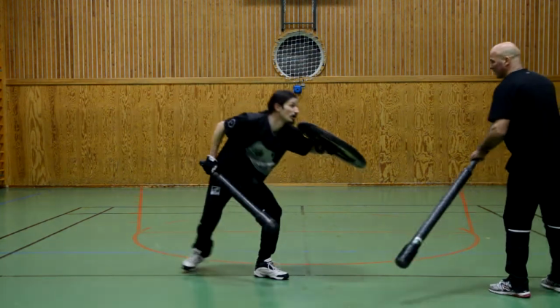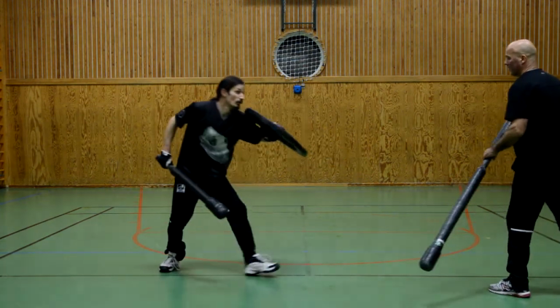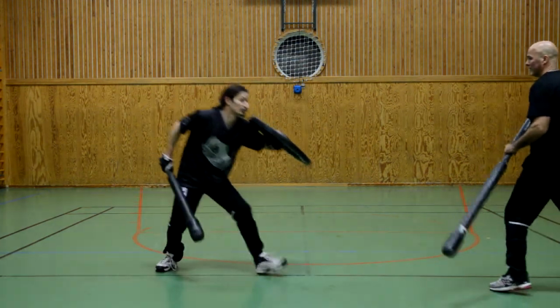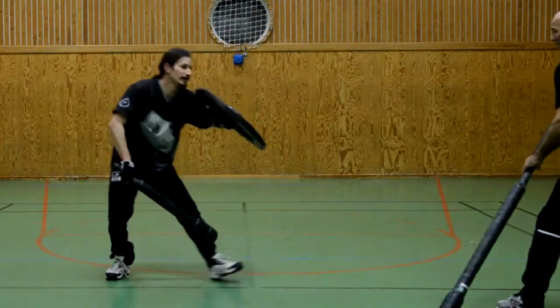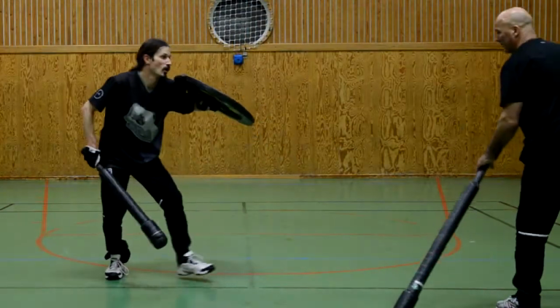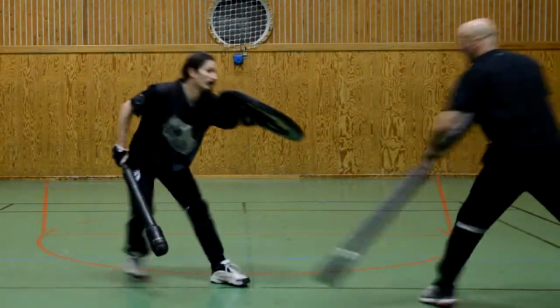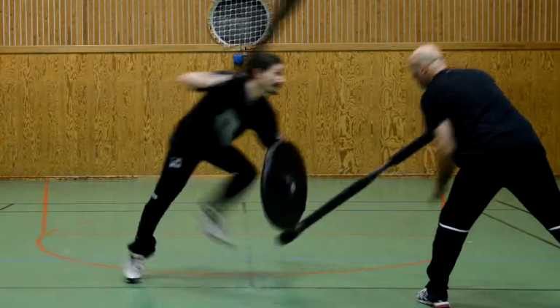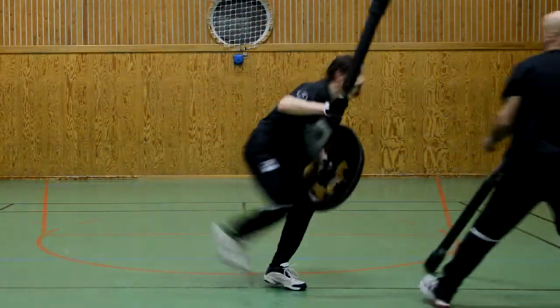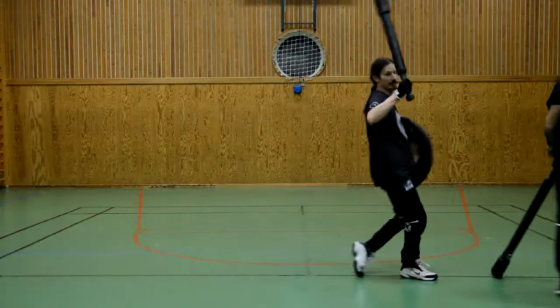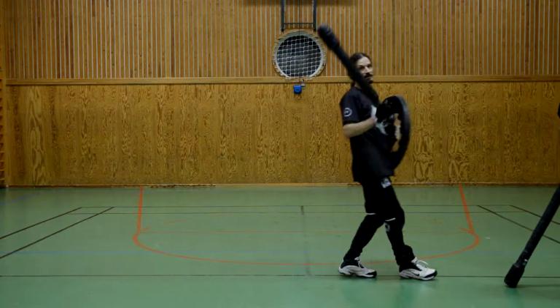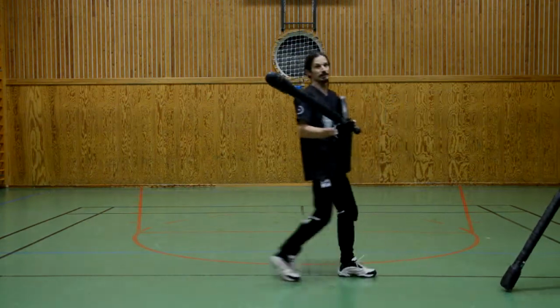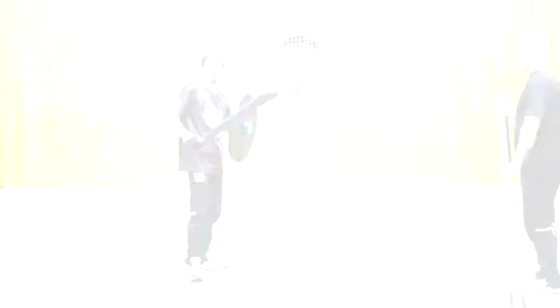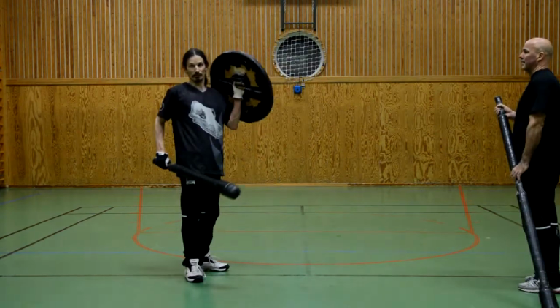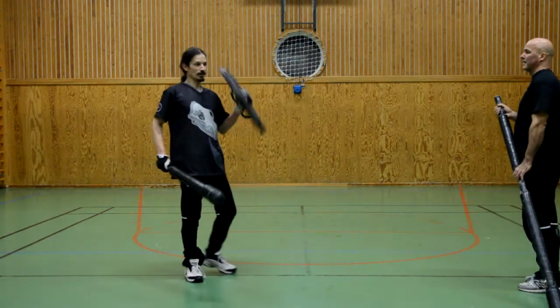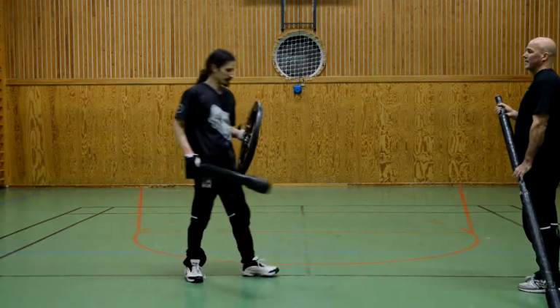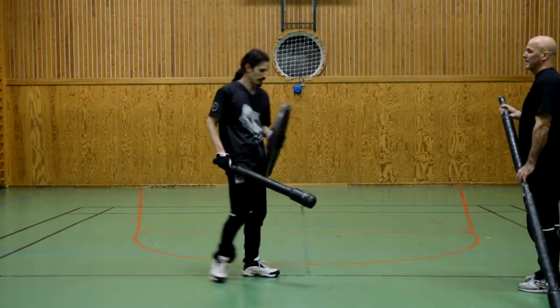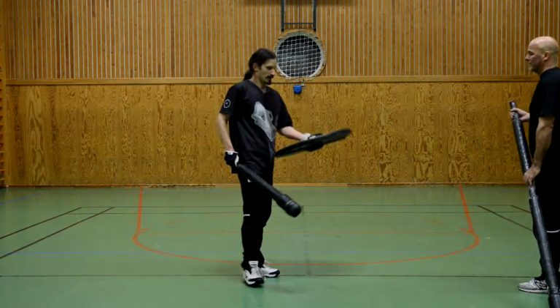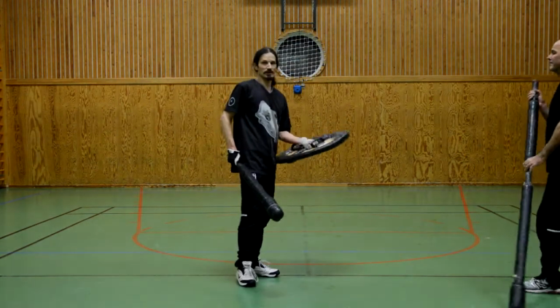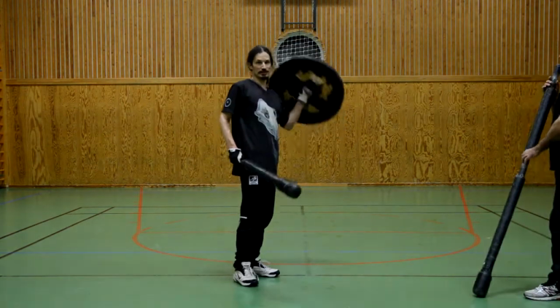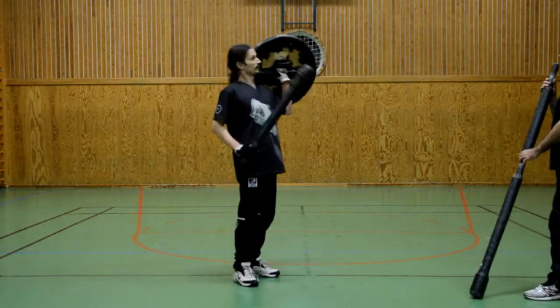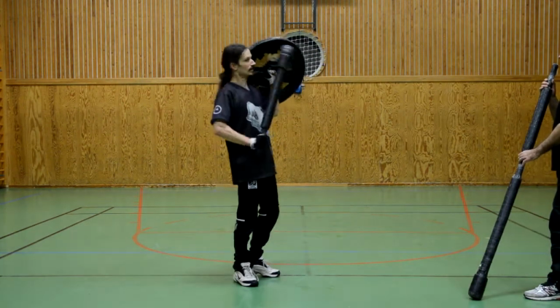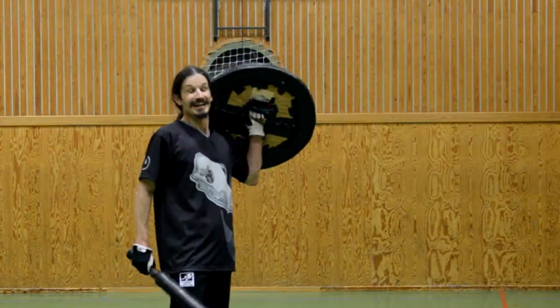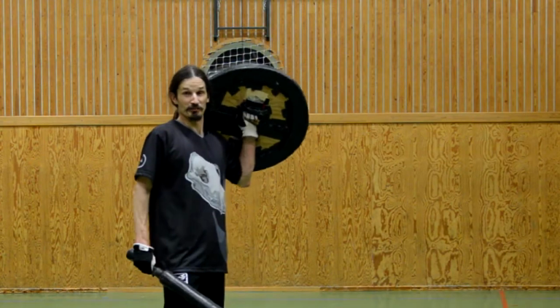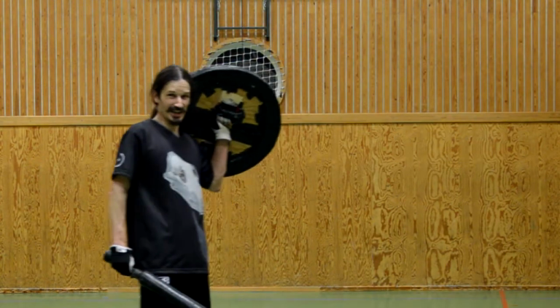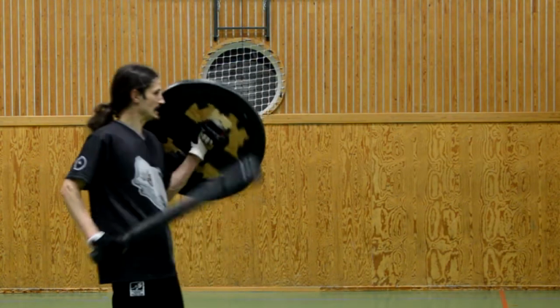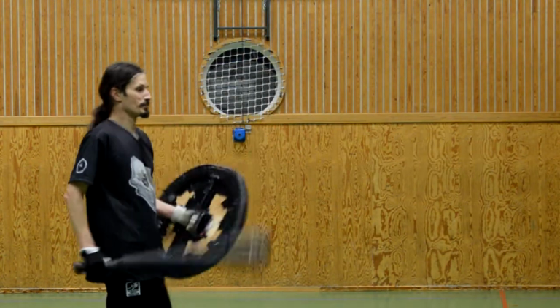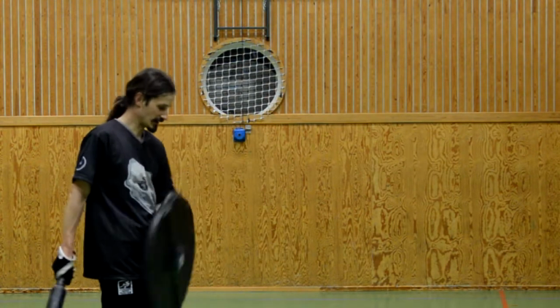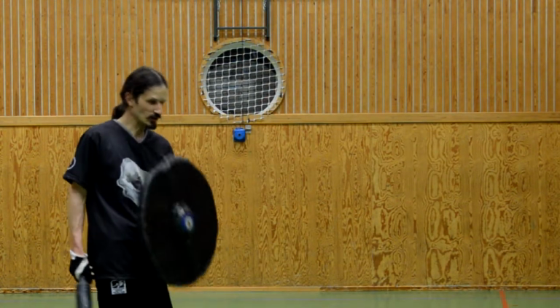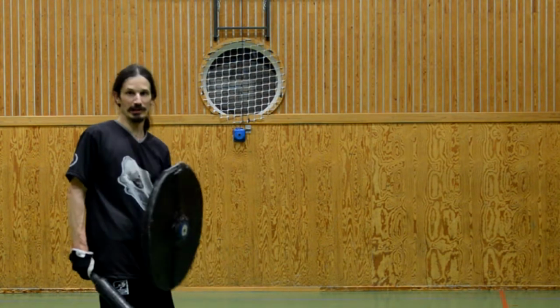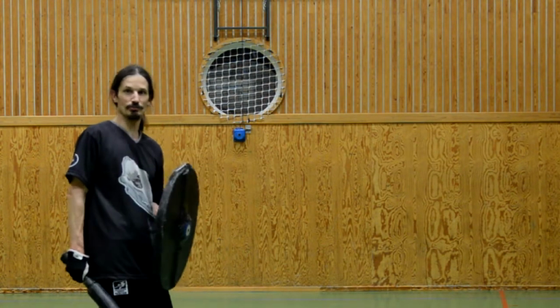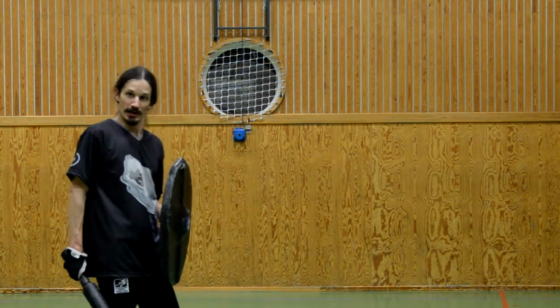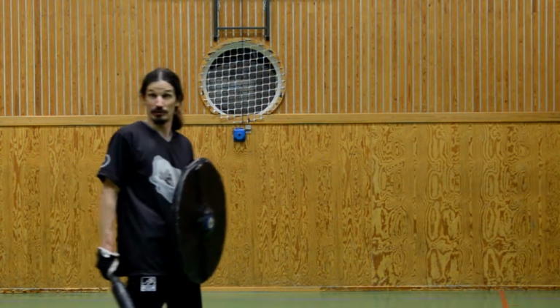With the usual setup I have to take care of my foot so that he doesn't hit it. The main problem with this shield here is that it's much too heavy — it's made of wood, which means it's really, really hard to play with.